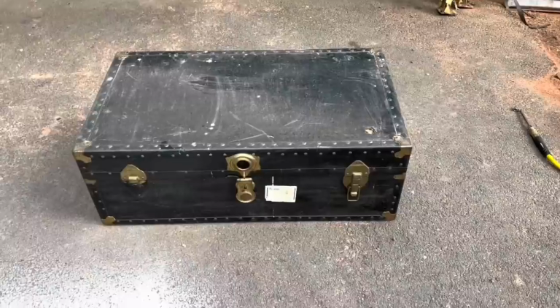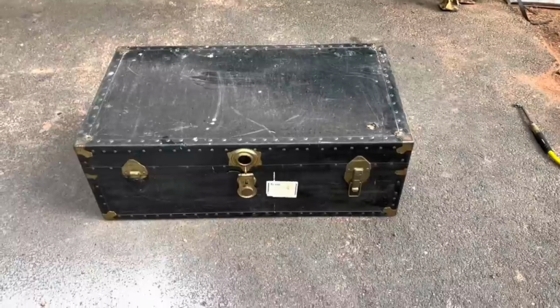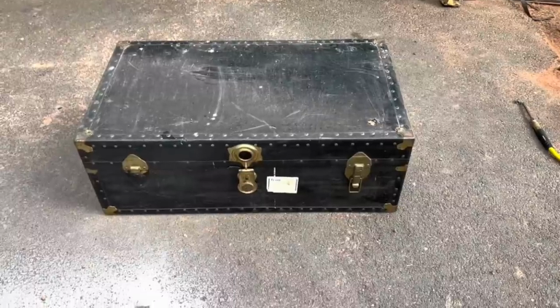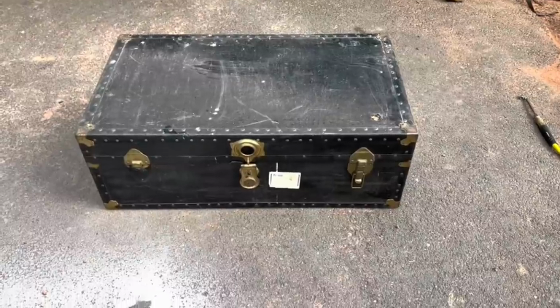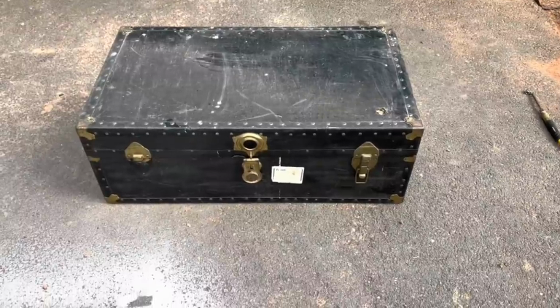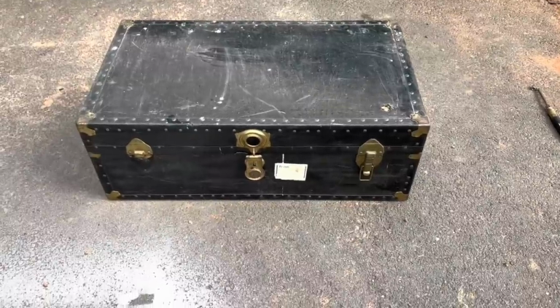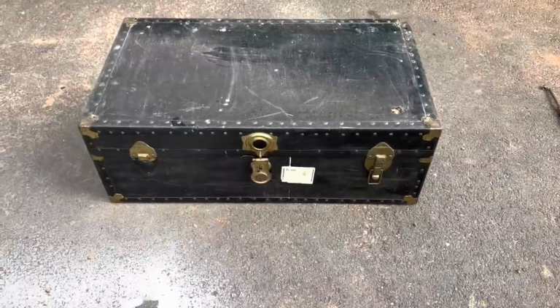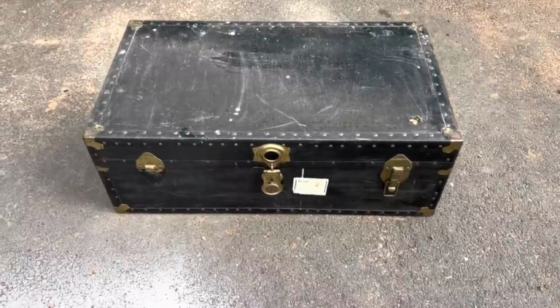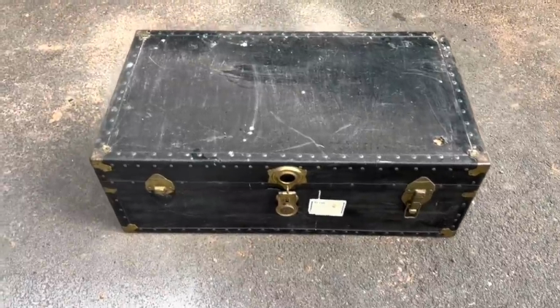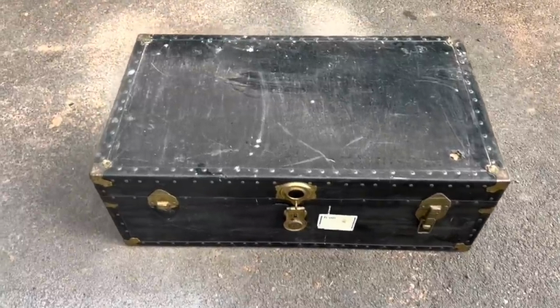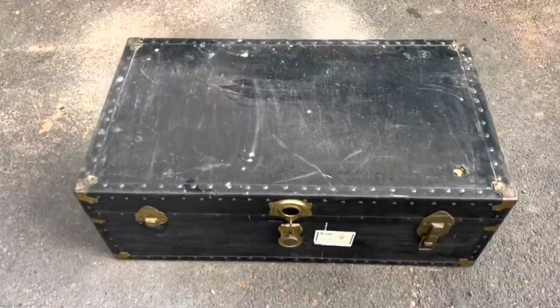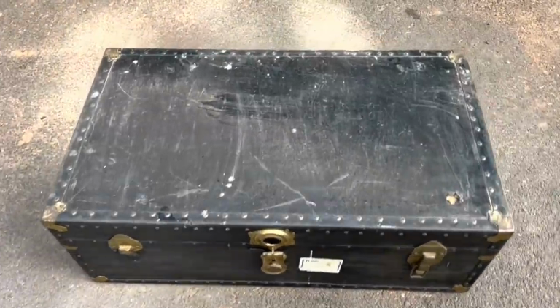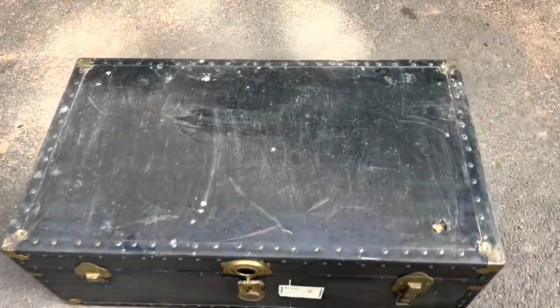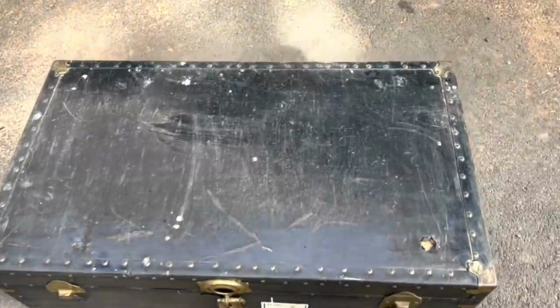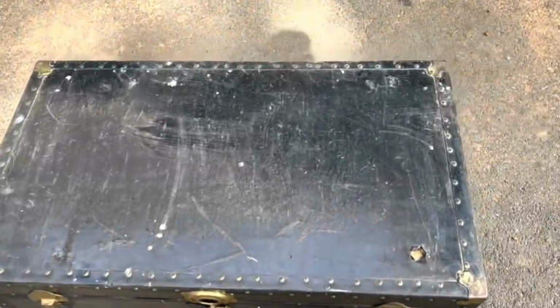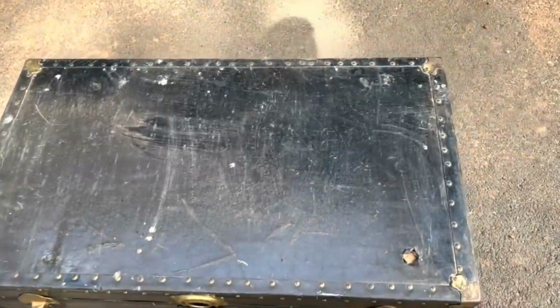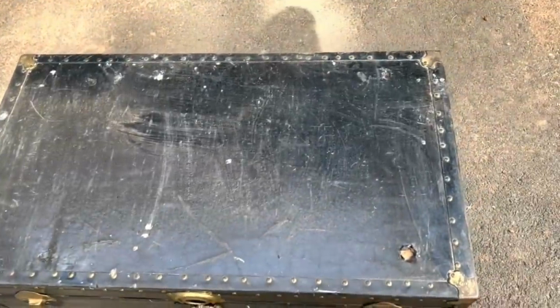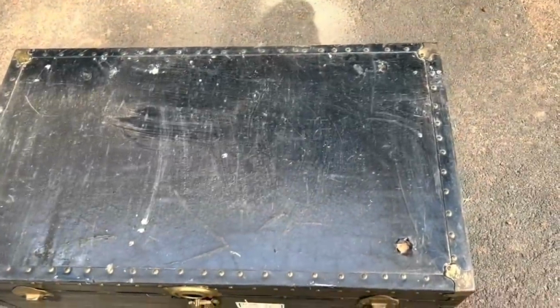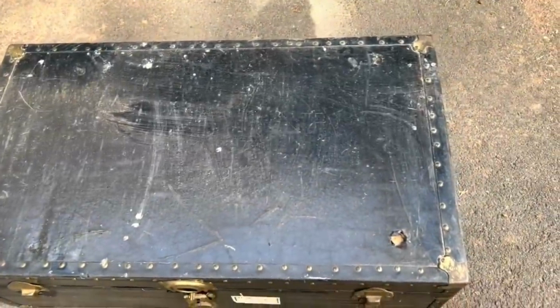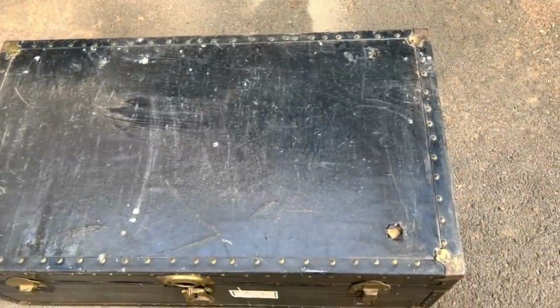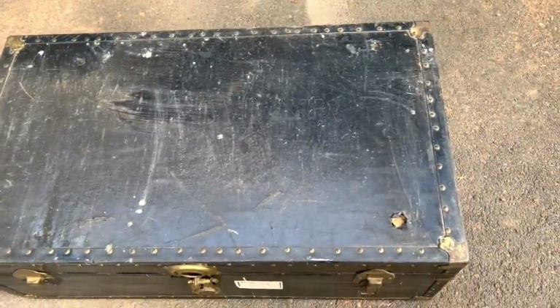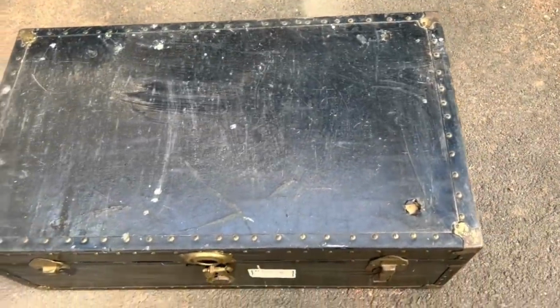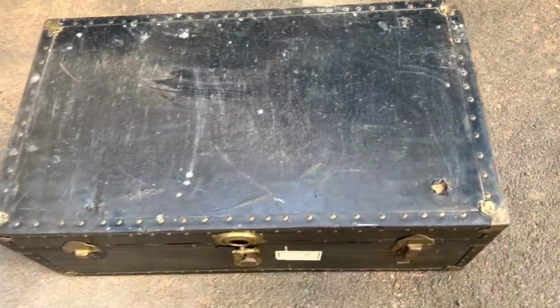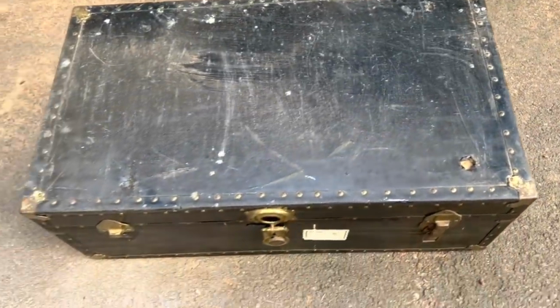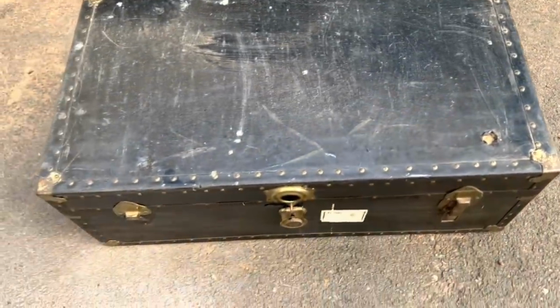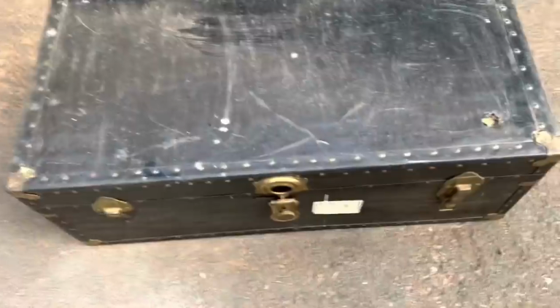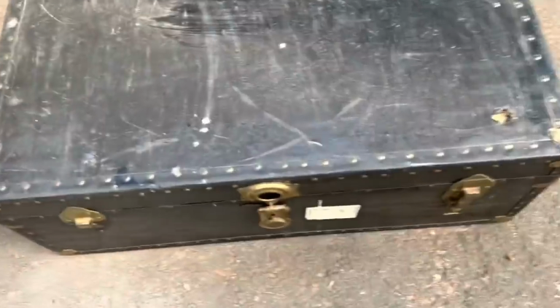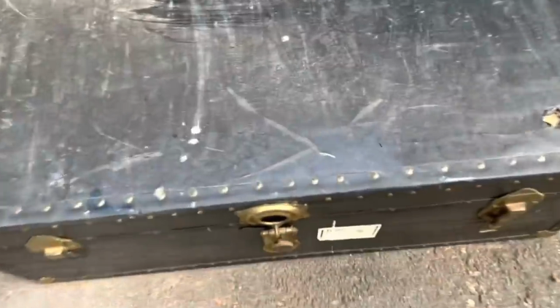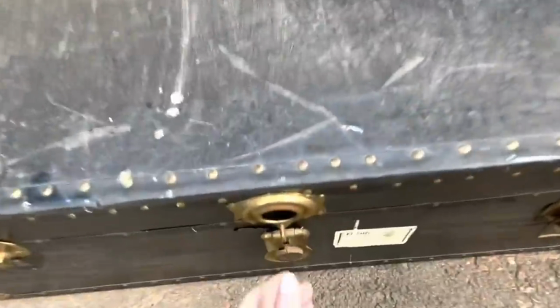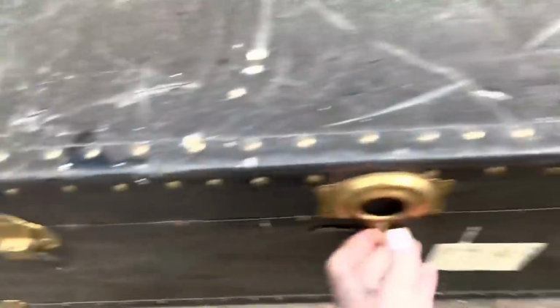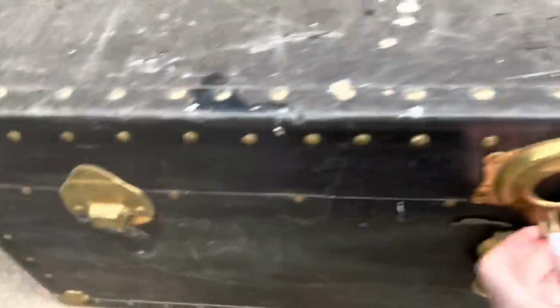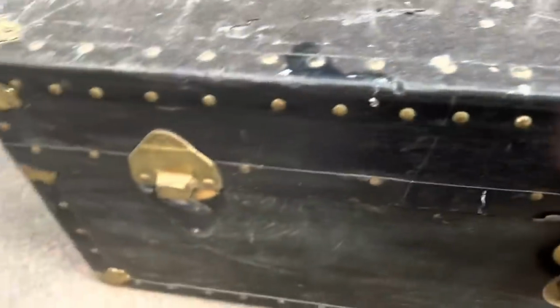Welcome to this week's piece! These guys are found all the time. They're nothing crazy special, but for some reason I just still think they're really cool.